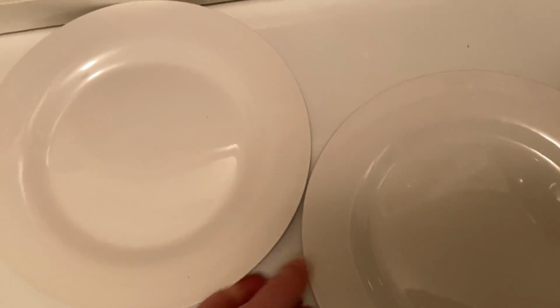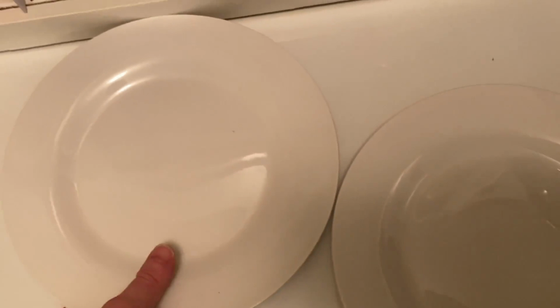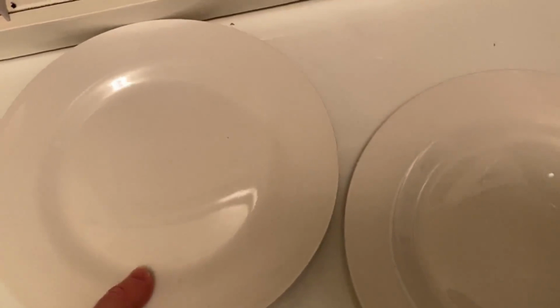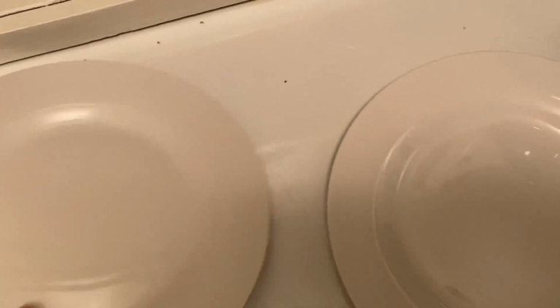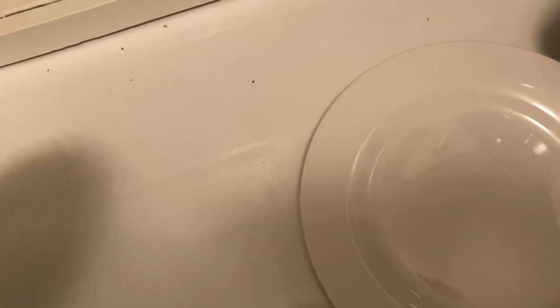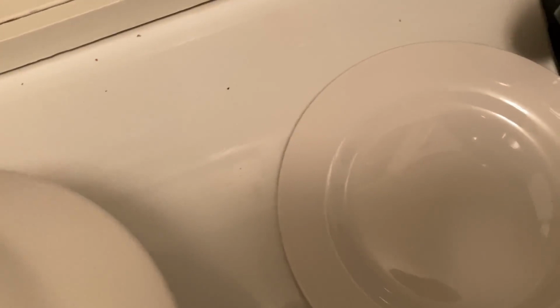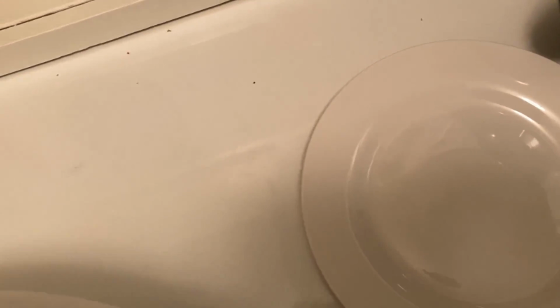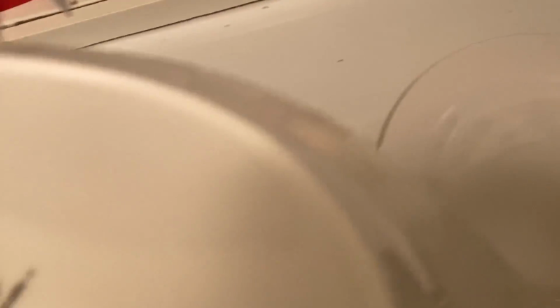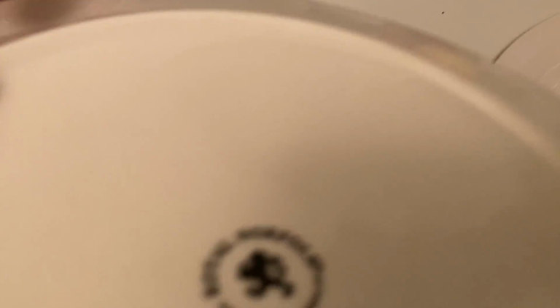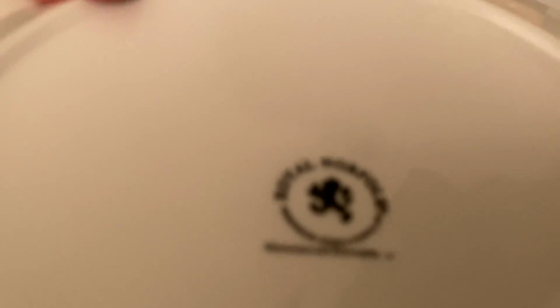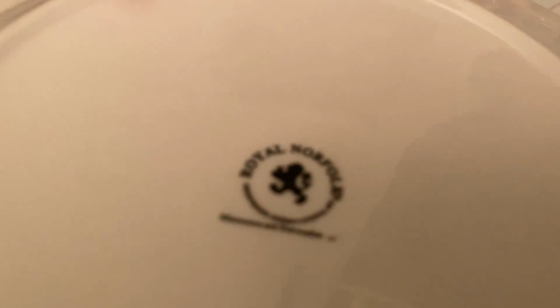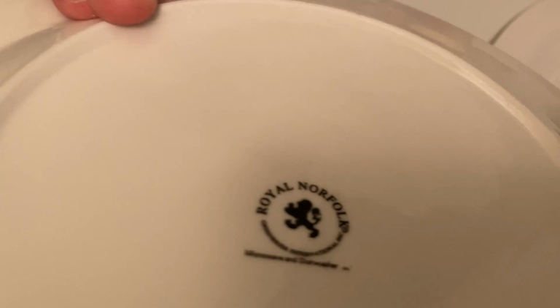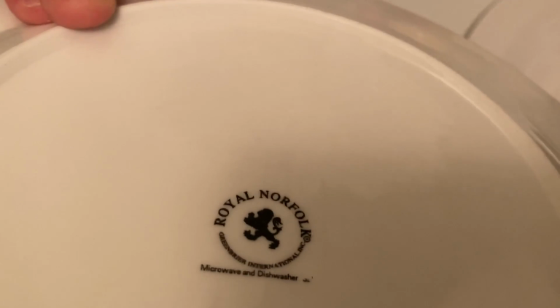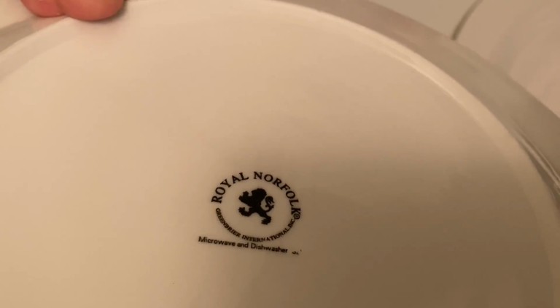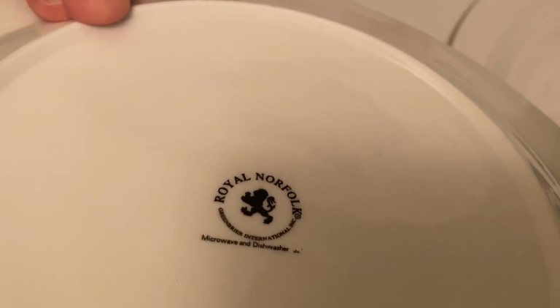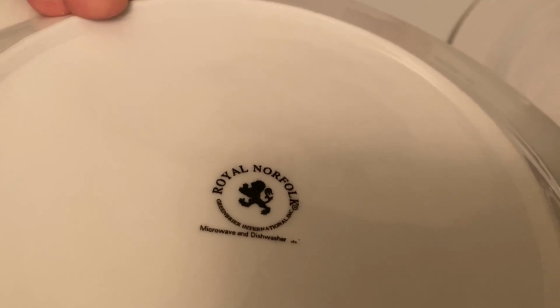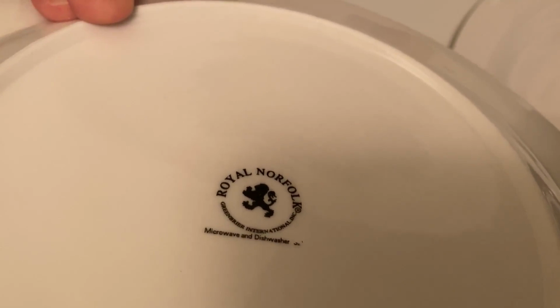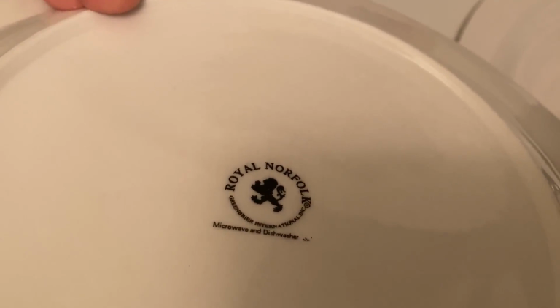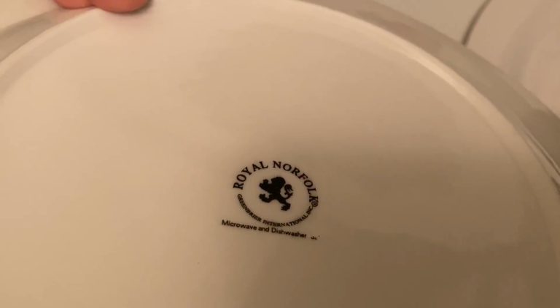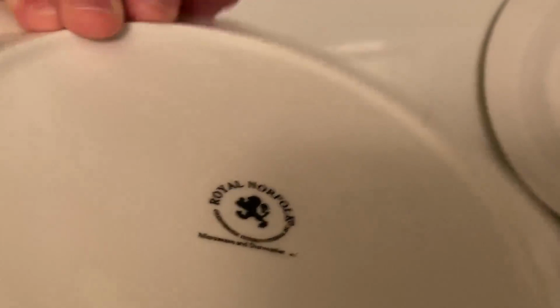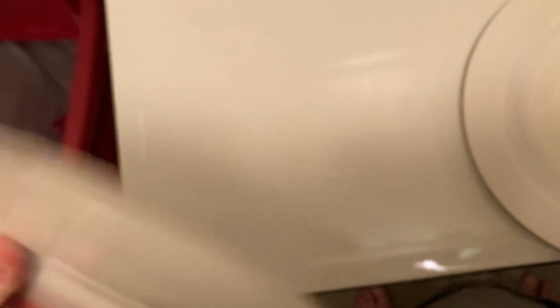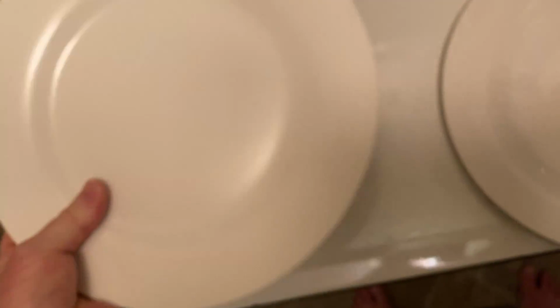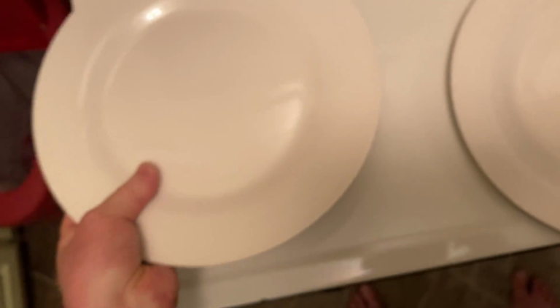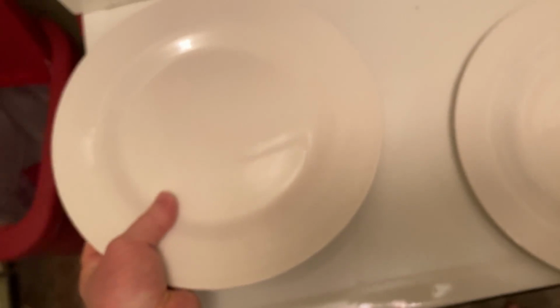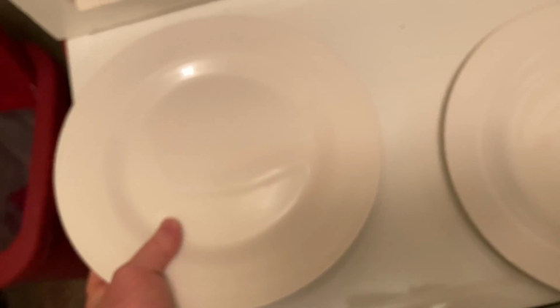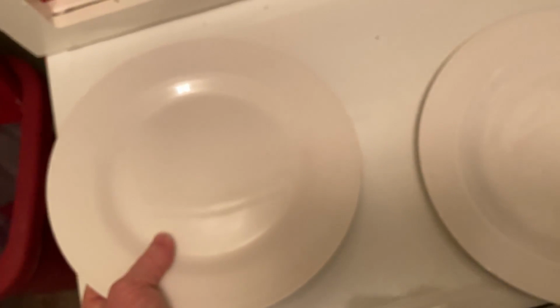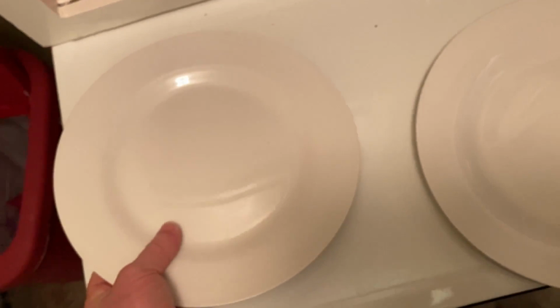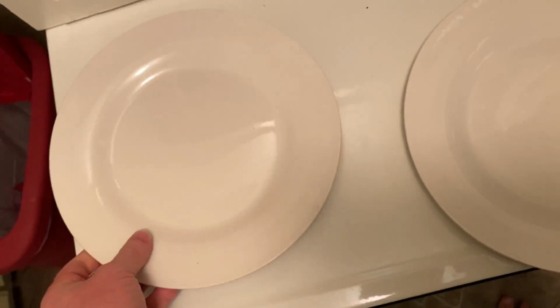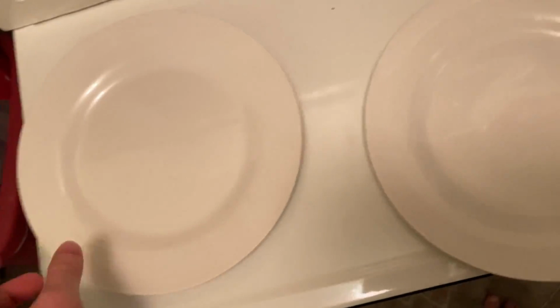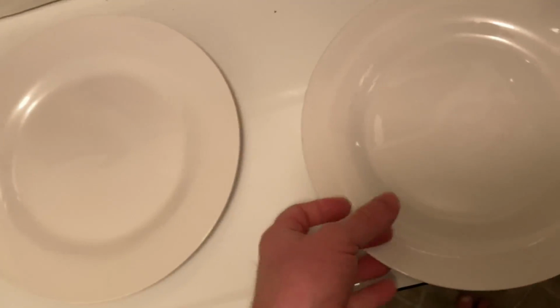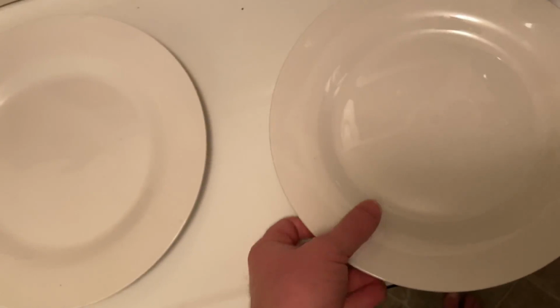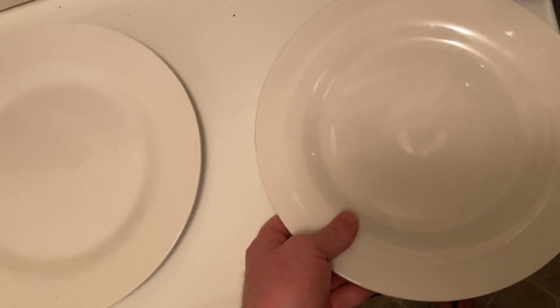And here is the other Royal Norfolk plate. This one, you can still see the emblem on the back. As you can see, these are microwave and dishwasher safe. So yeah, these have been repeatedly used over the years, and they're still awesome.